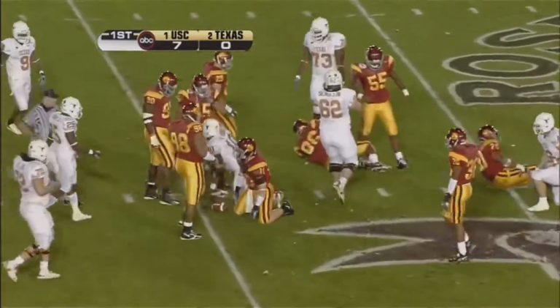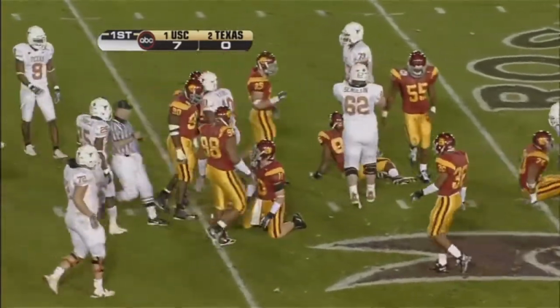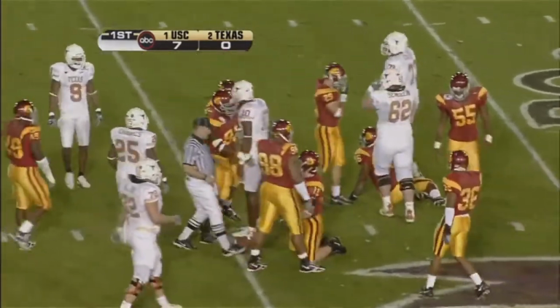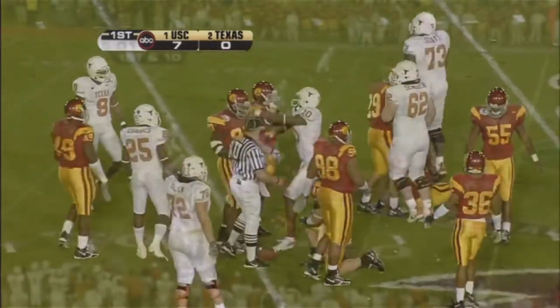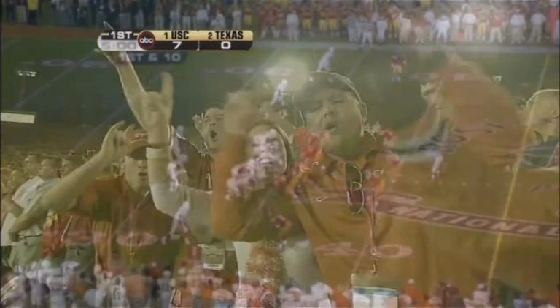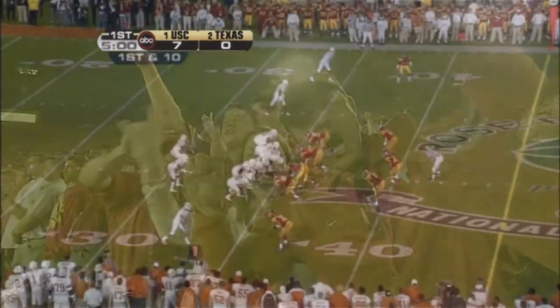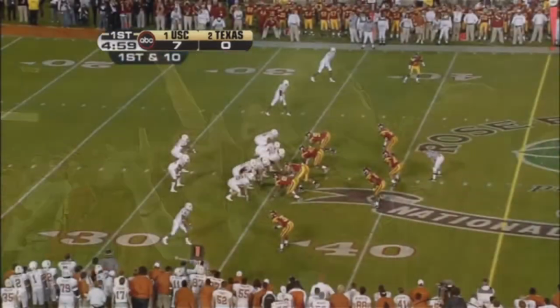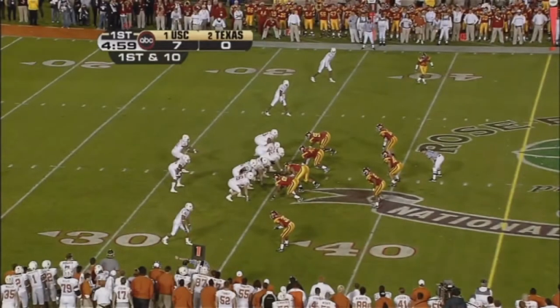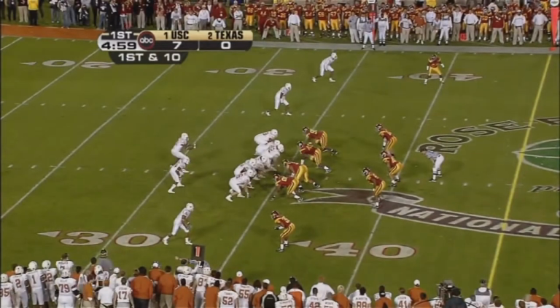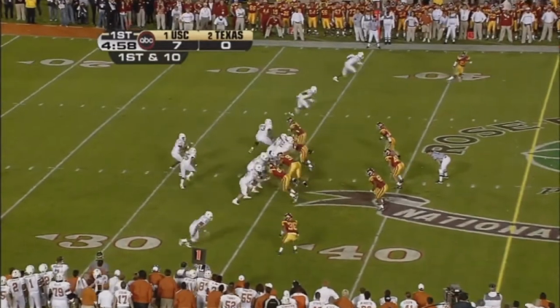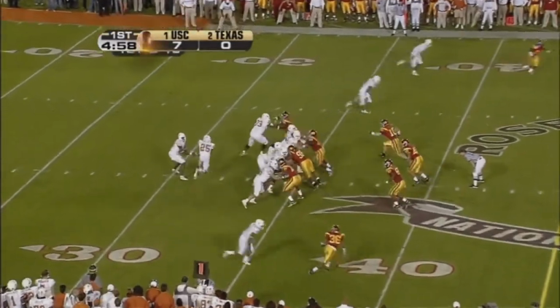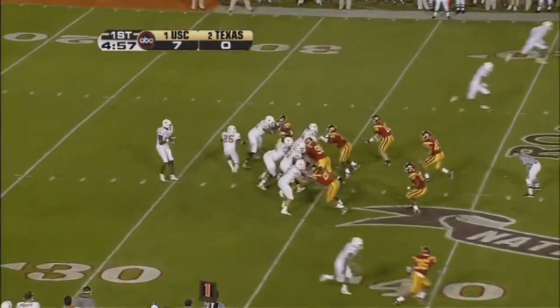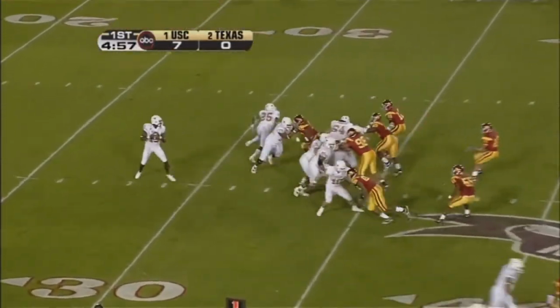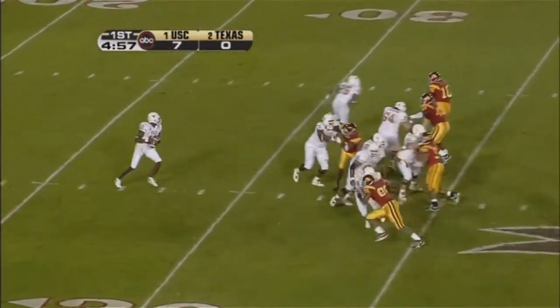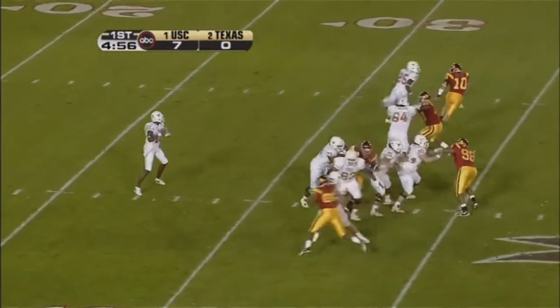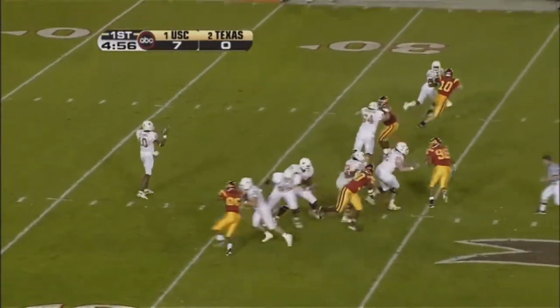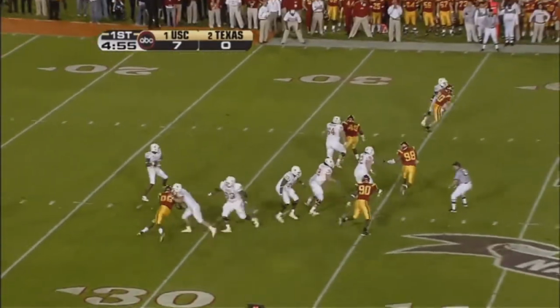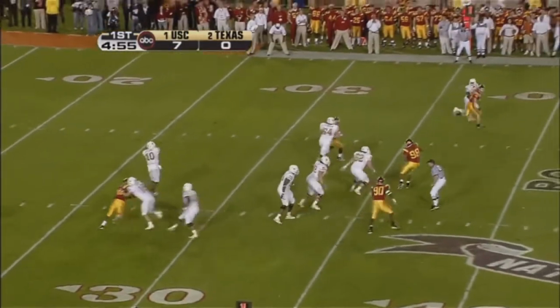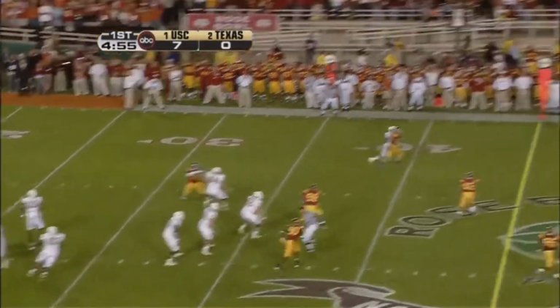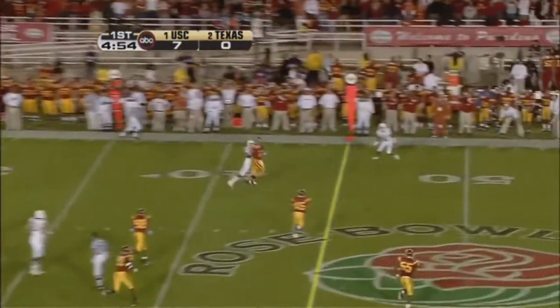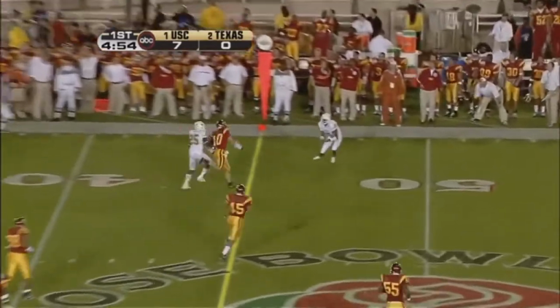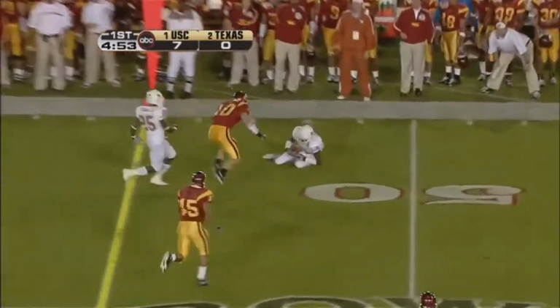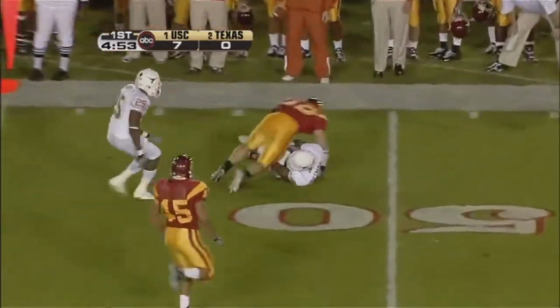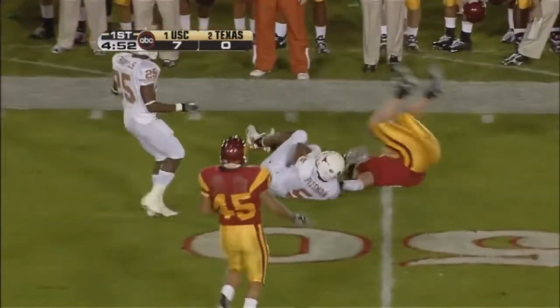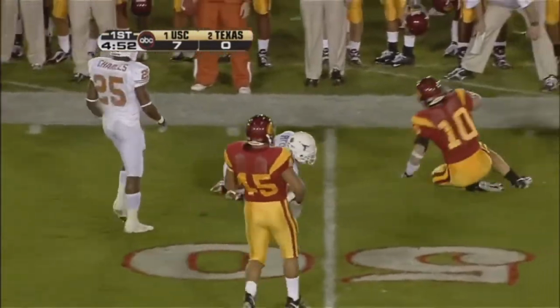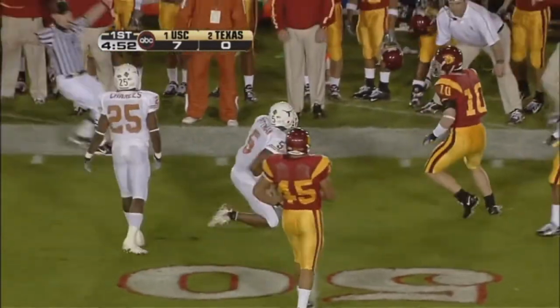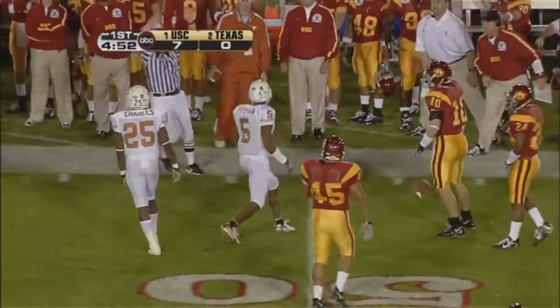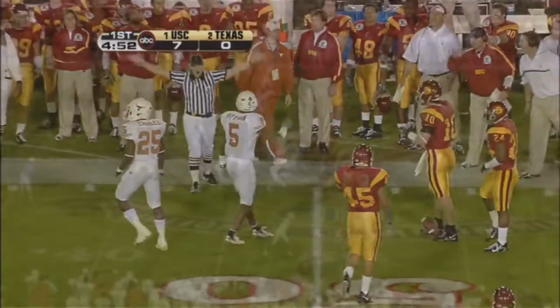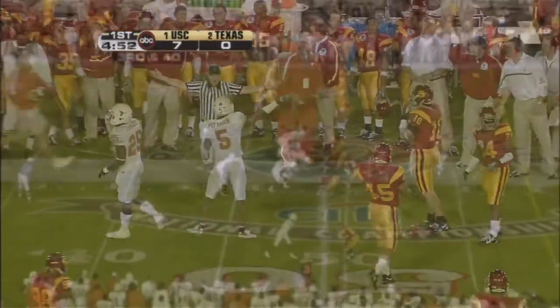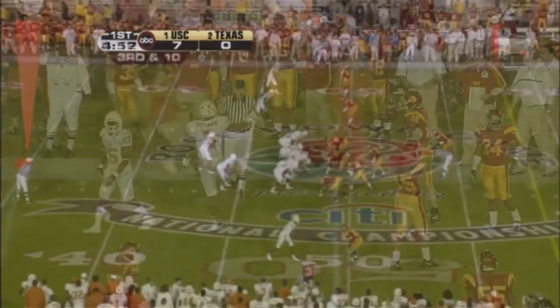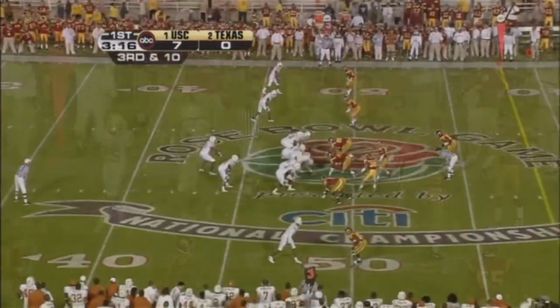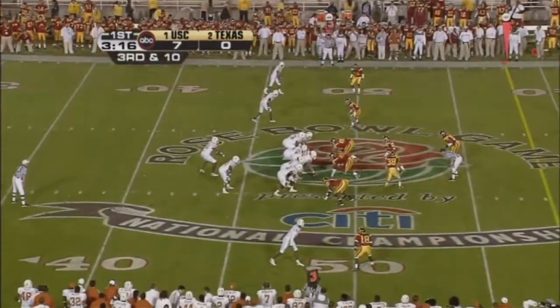Out to the 35-yard line, we hope. On first down, Young back looking to throw. Pumps it, now lets it go, and it is caught. Caught upfield back in there, tailback.